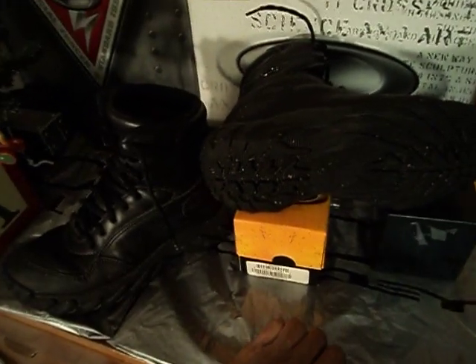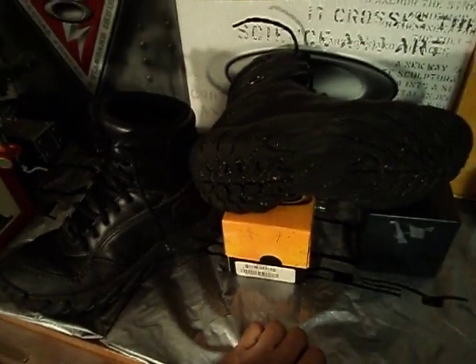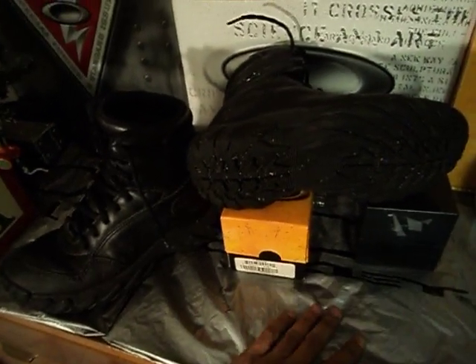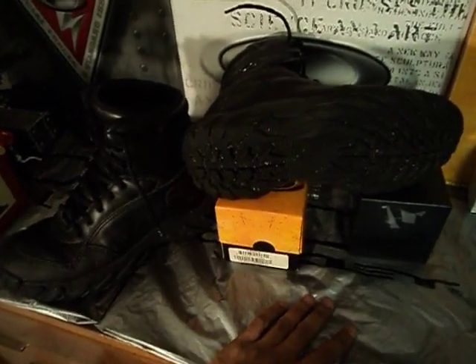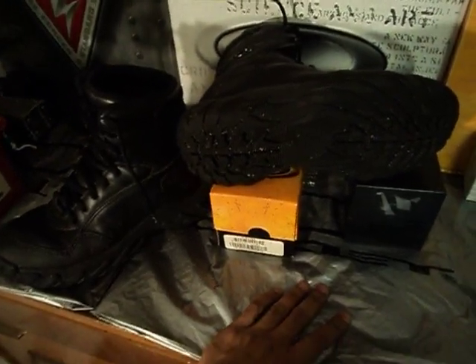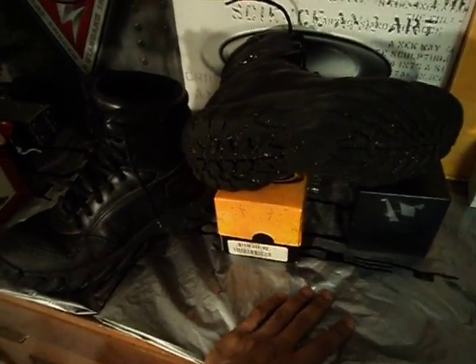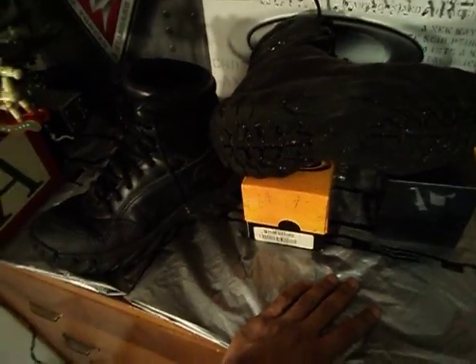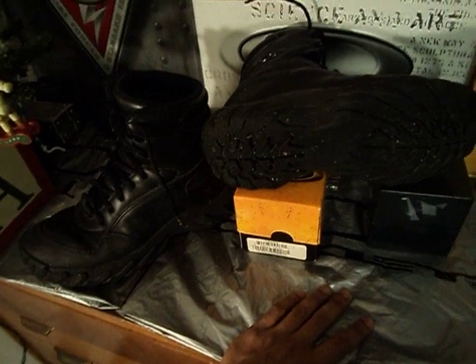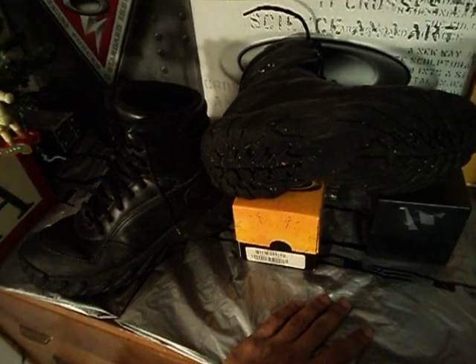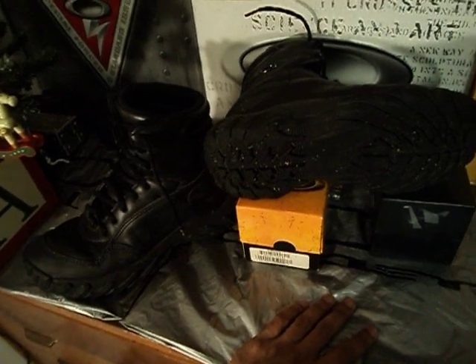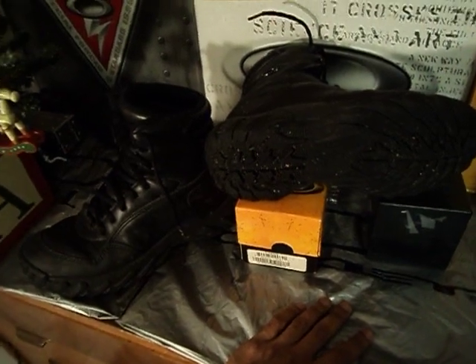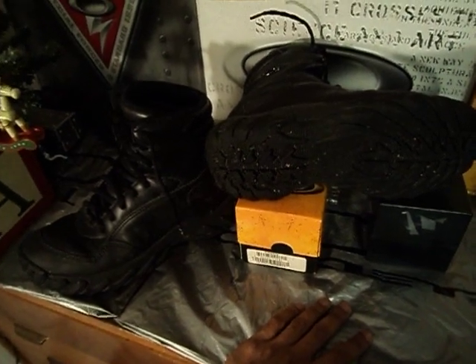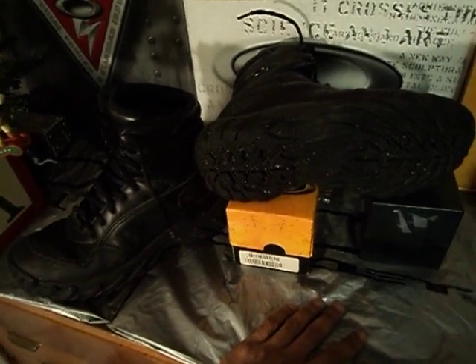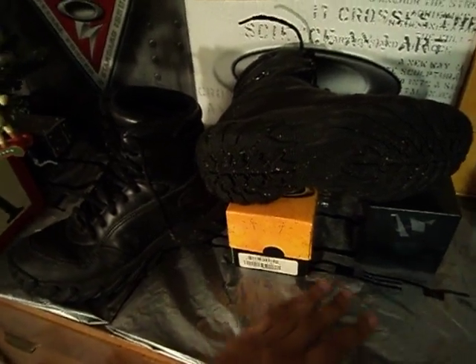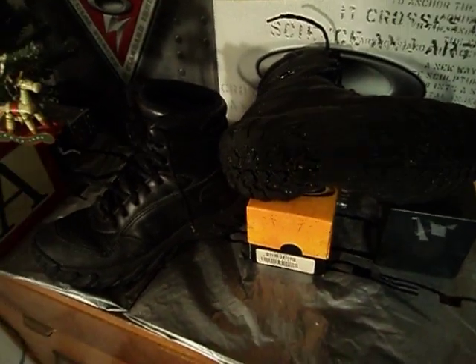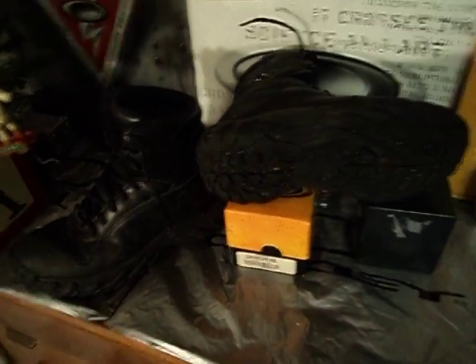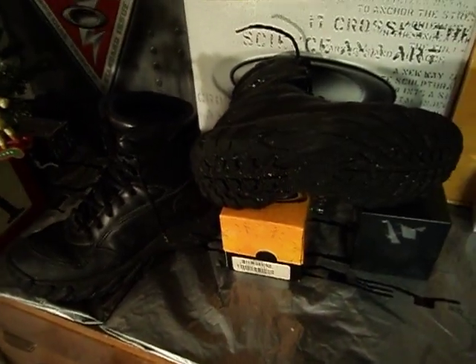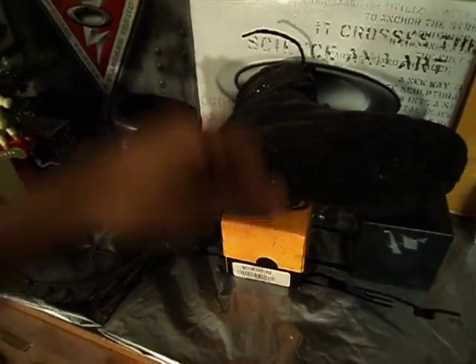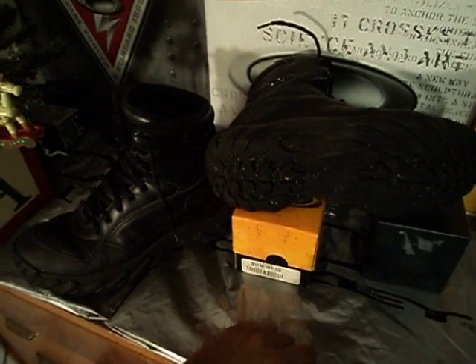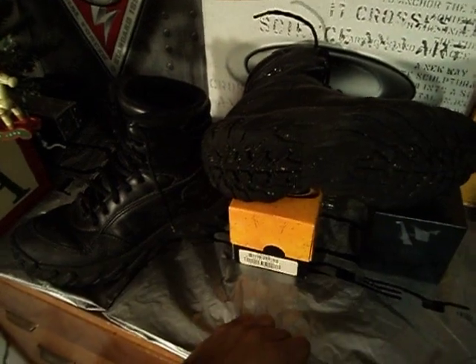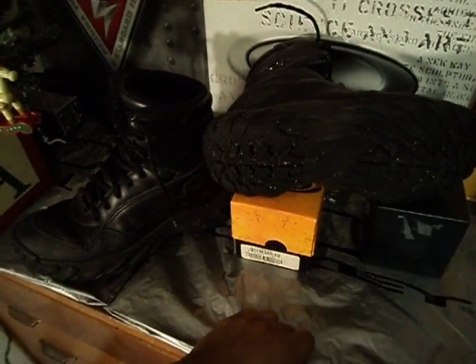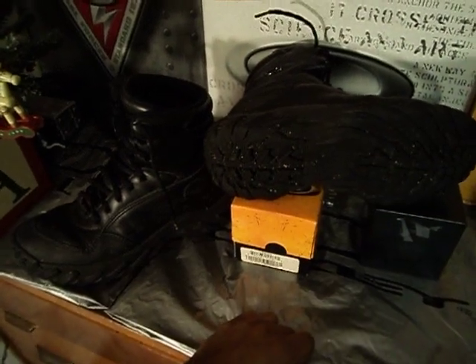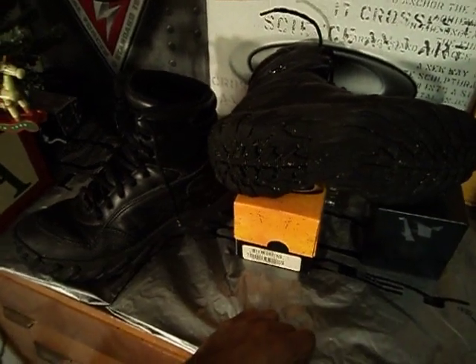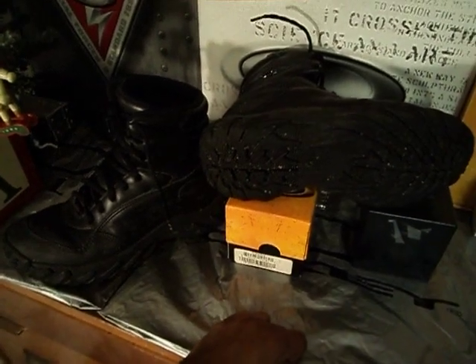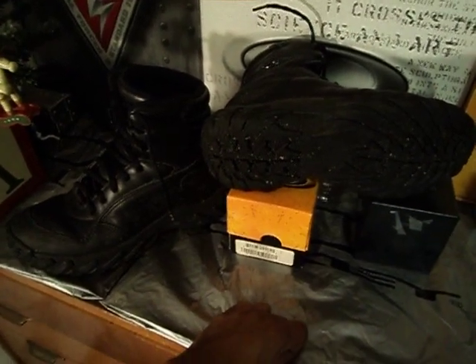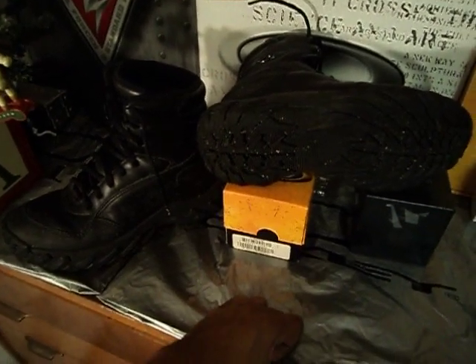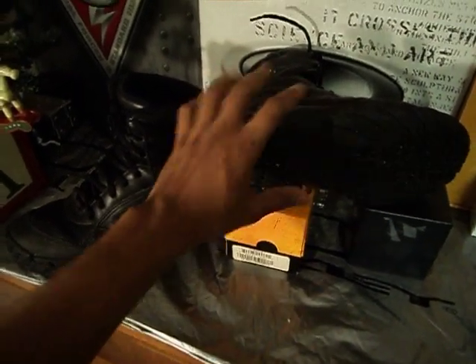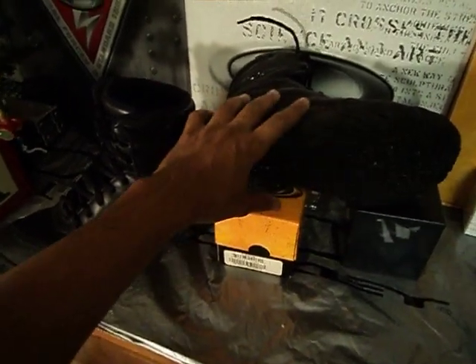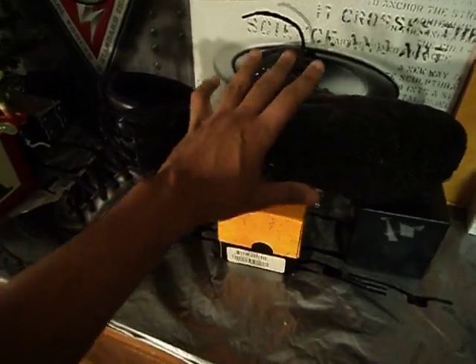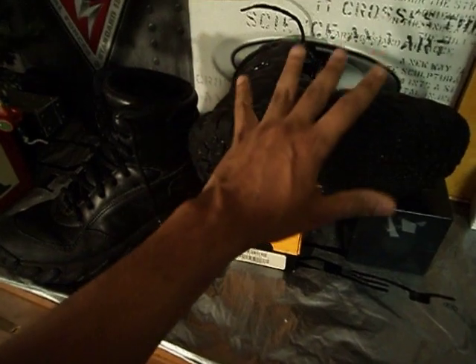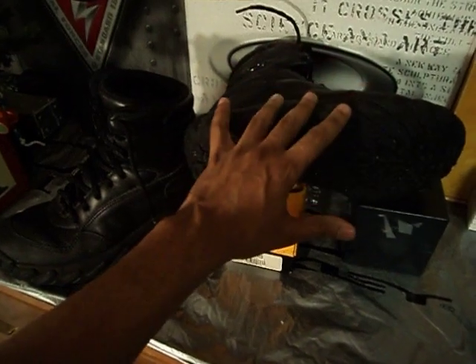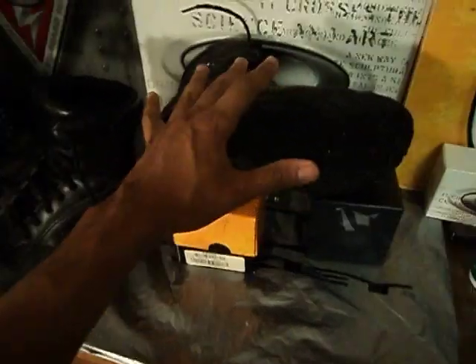I actually wore these pretty much all last summer while working for a fire safety maintenance organization, and the boots held up really well. They go through water pretty well too. I wear them now because it's wintertime.